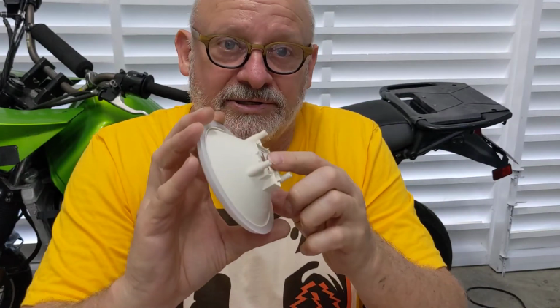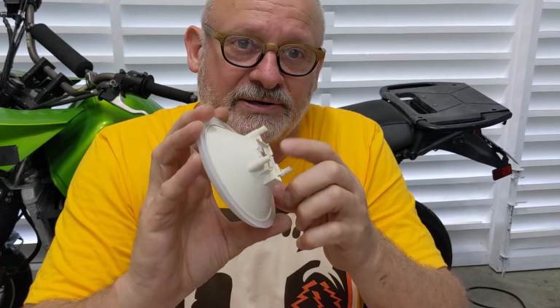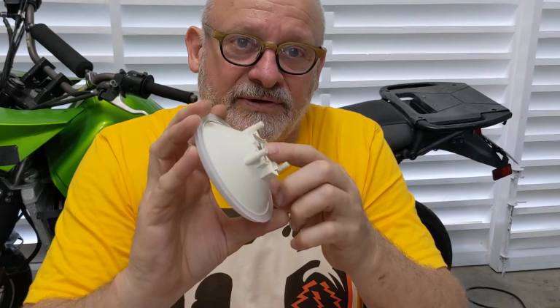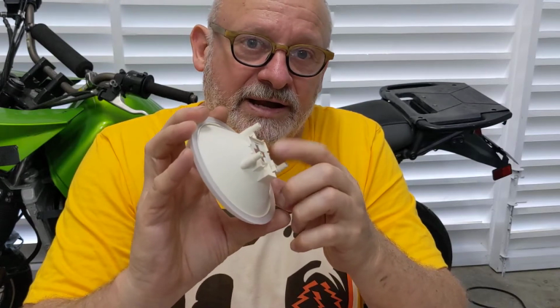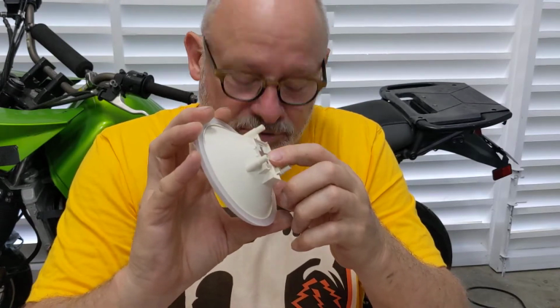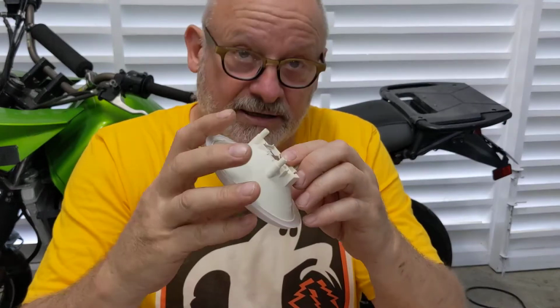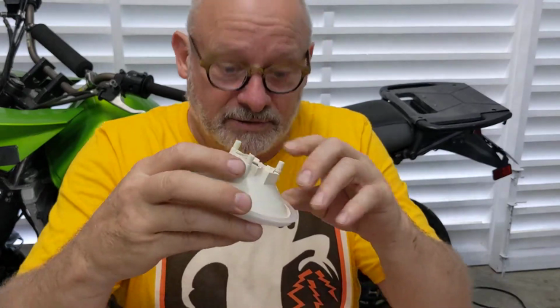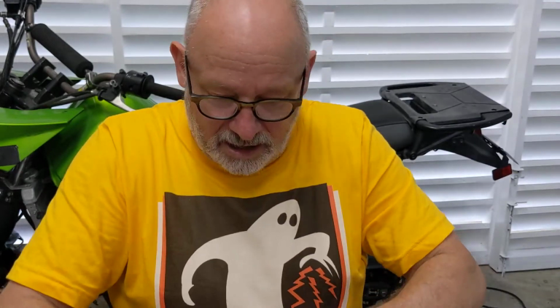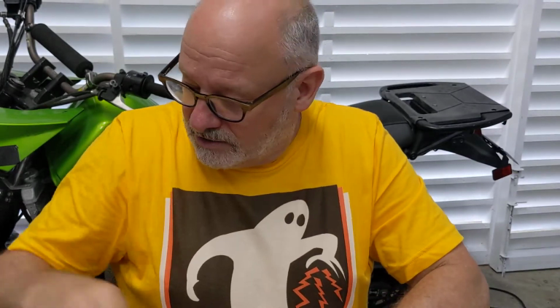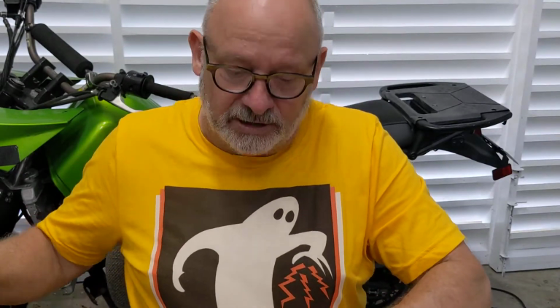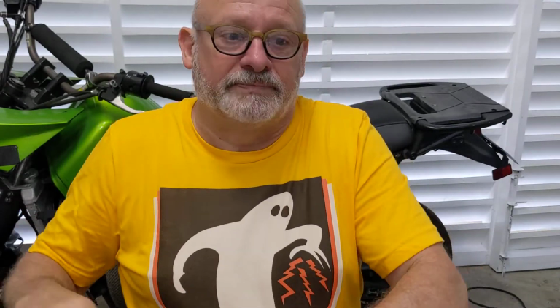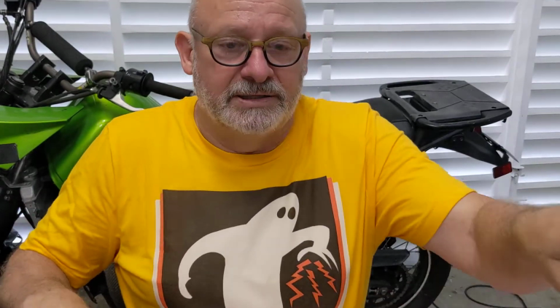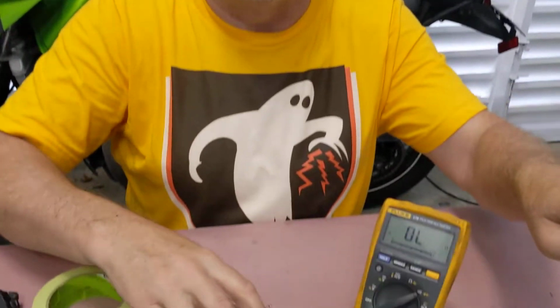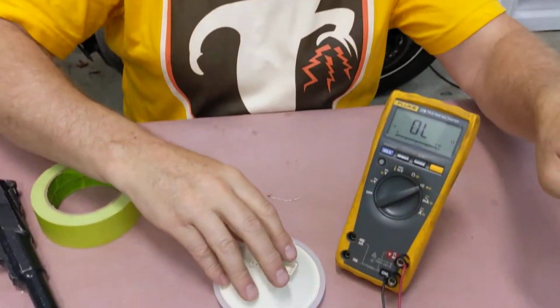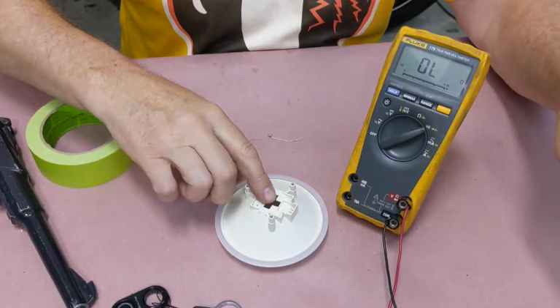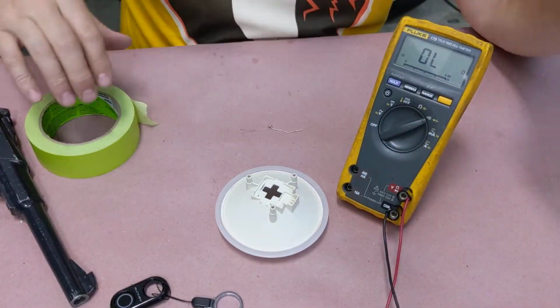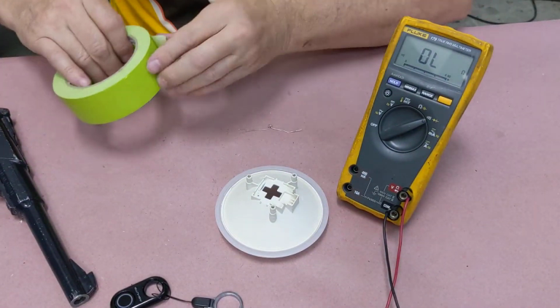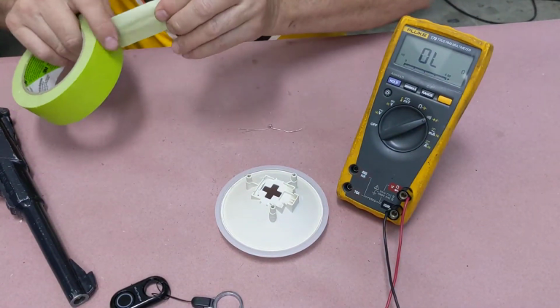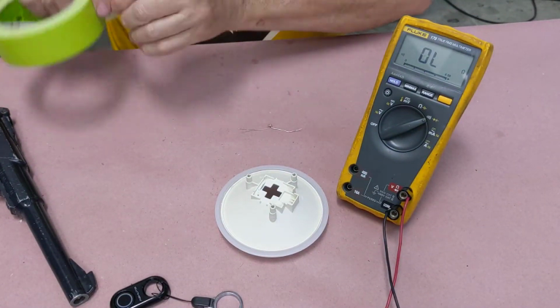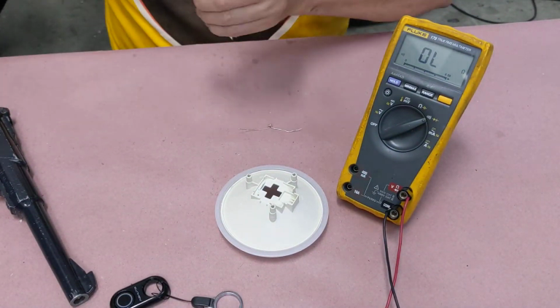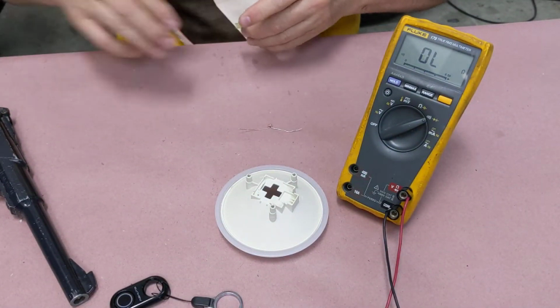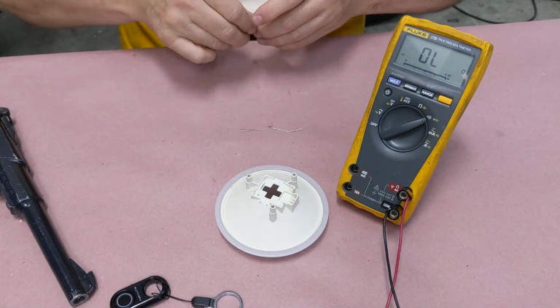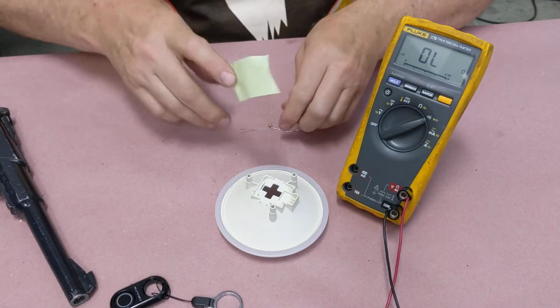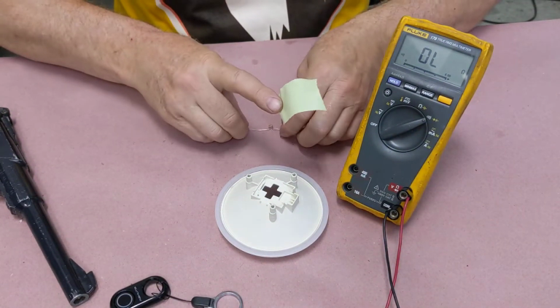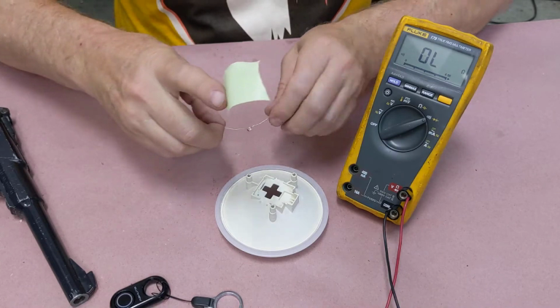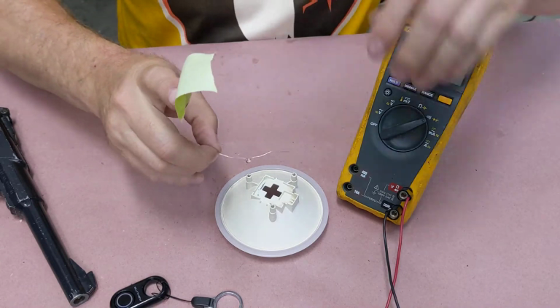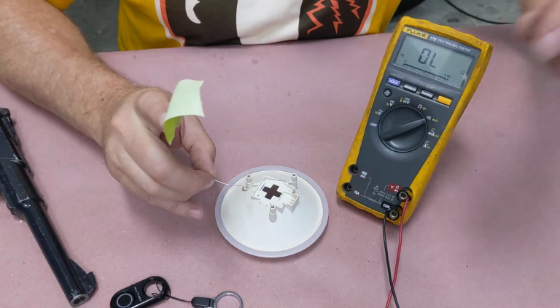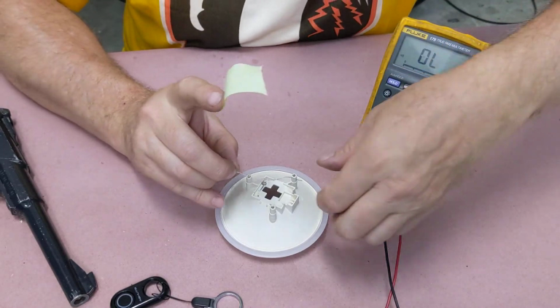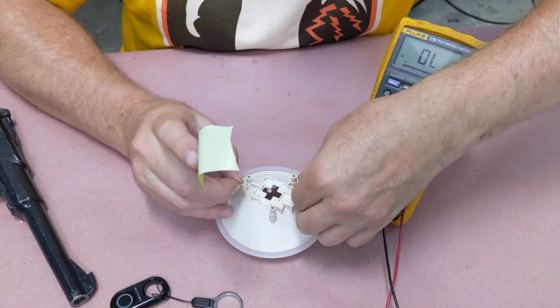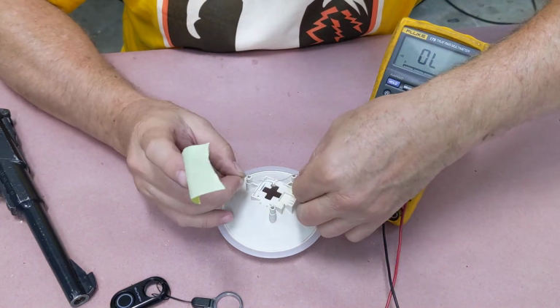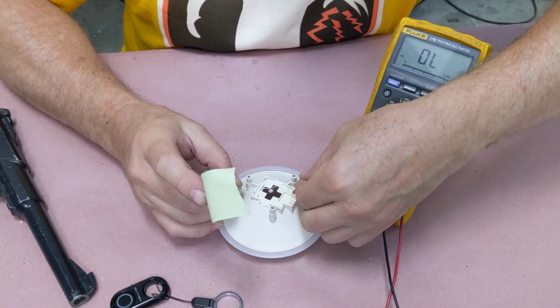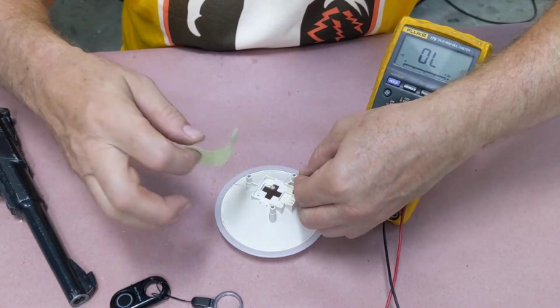But first I want to temporarily fix a sensor in here and see if I can get an adequate response out of it. I'm just going to tape it into the back here — it won't be optimum, but I'm just looking for a general idea of whether it's going to work or not.